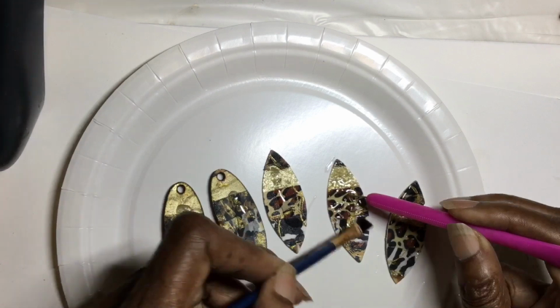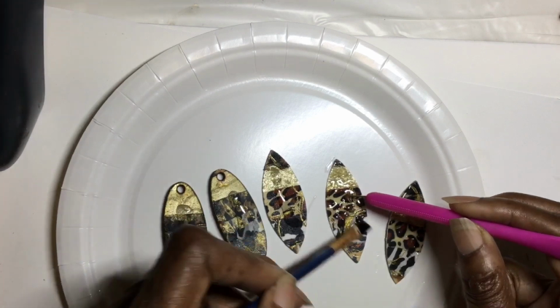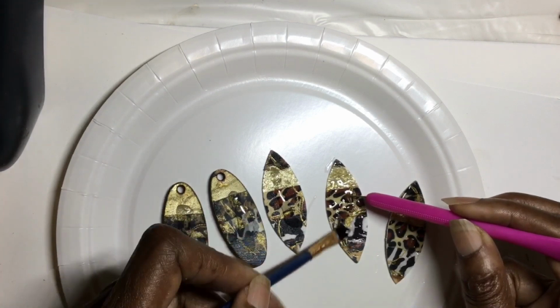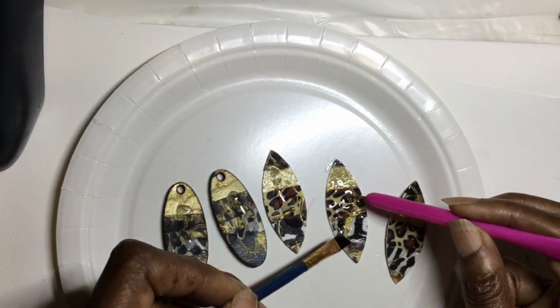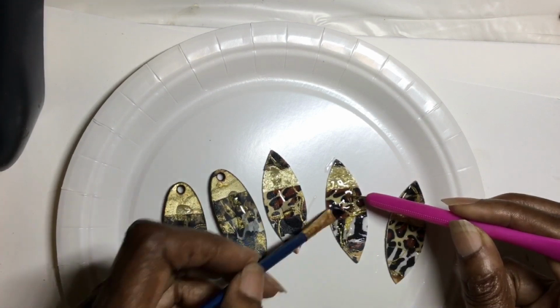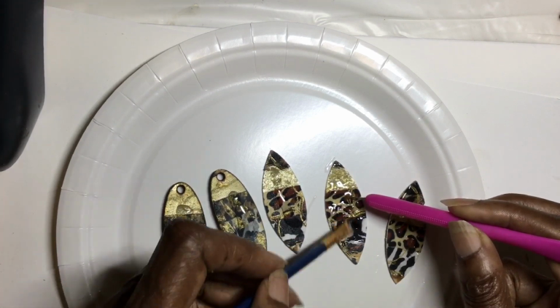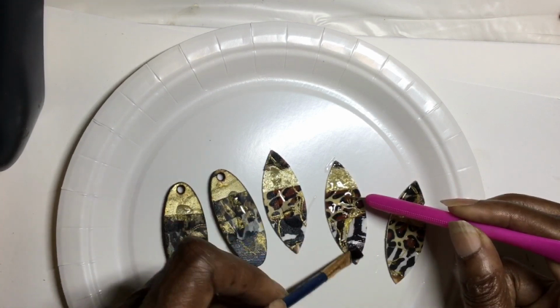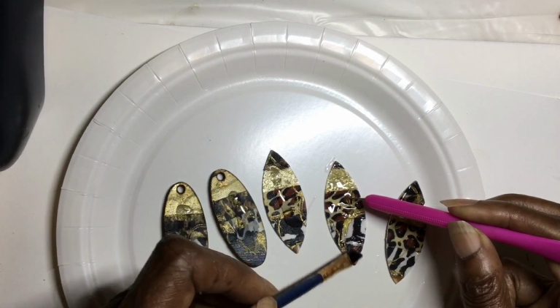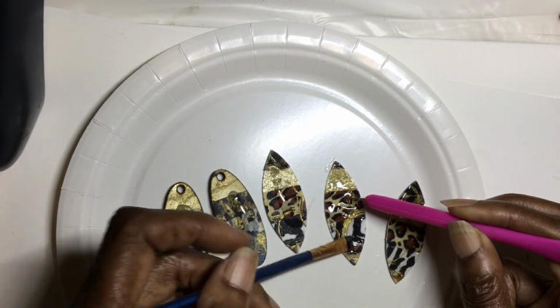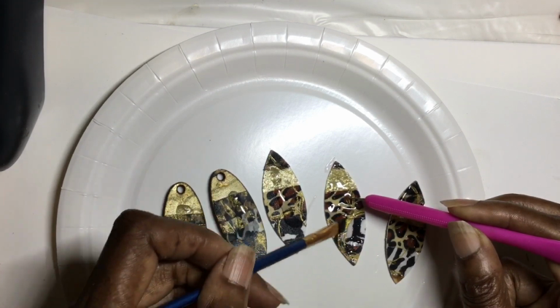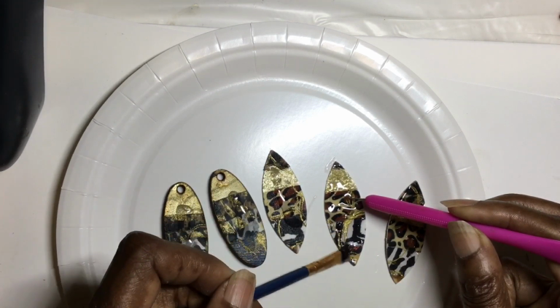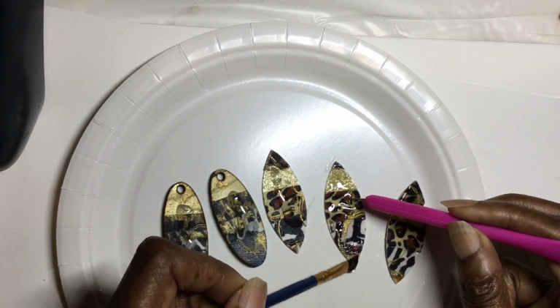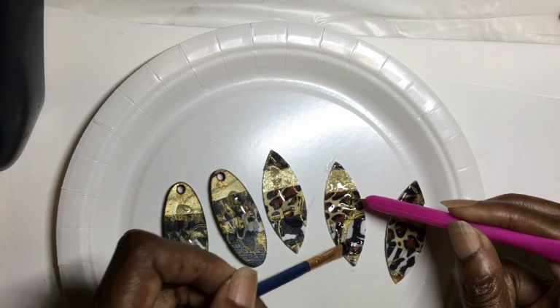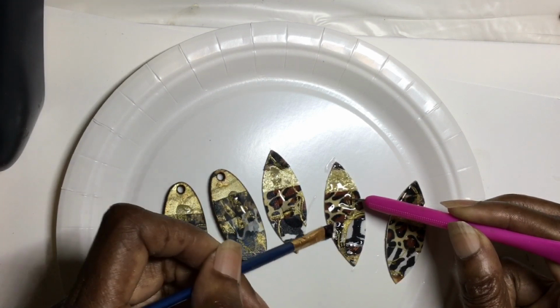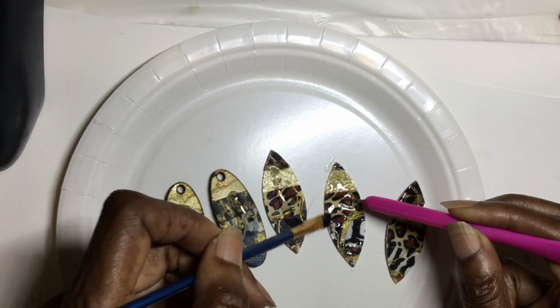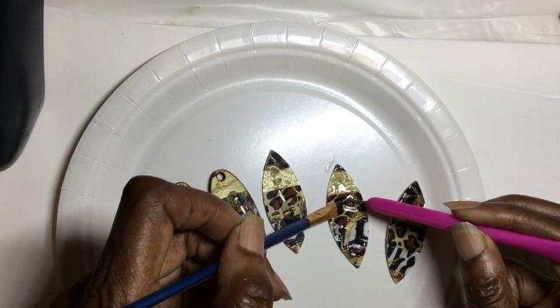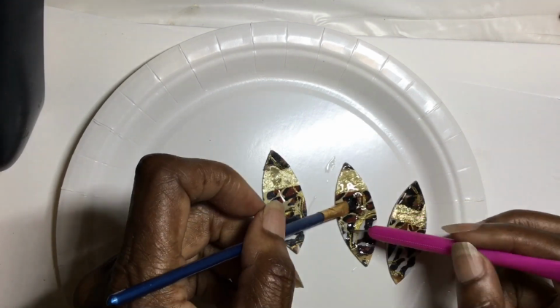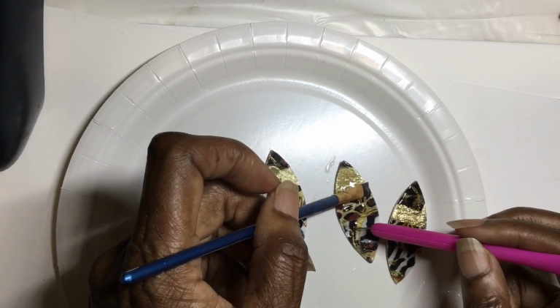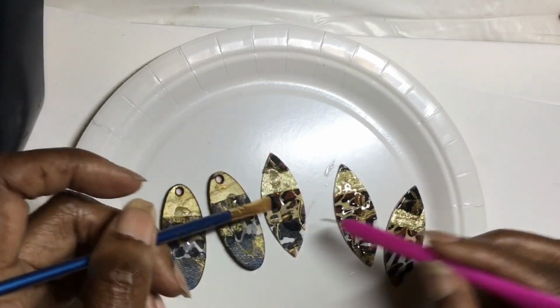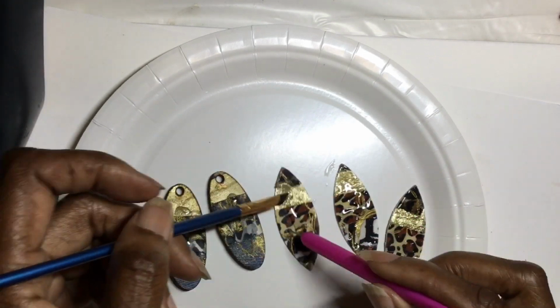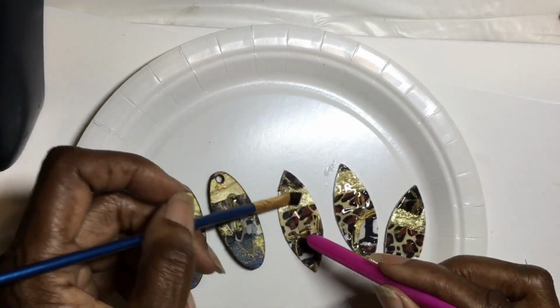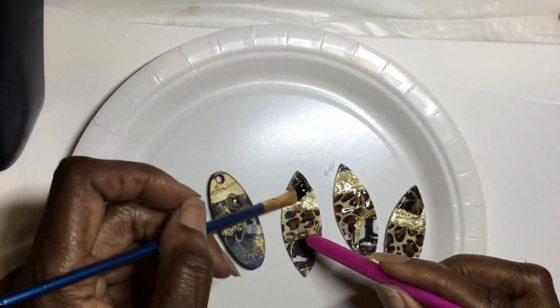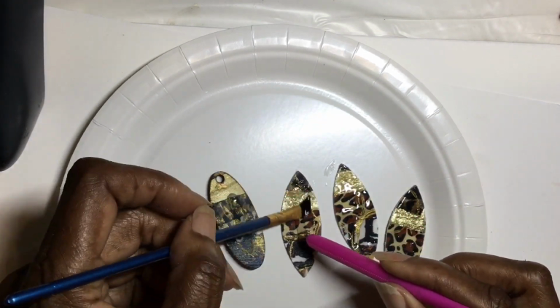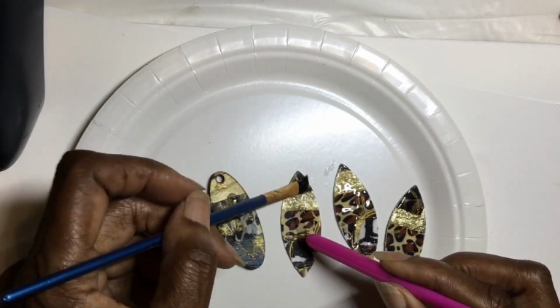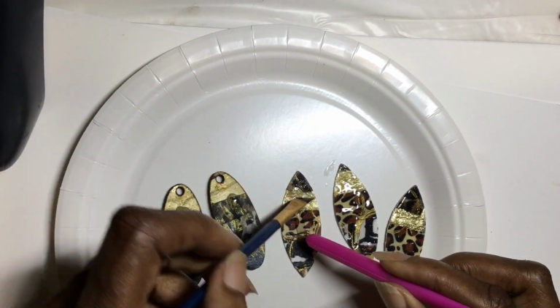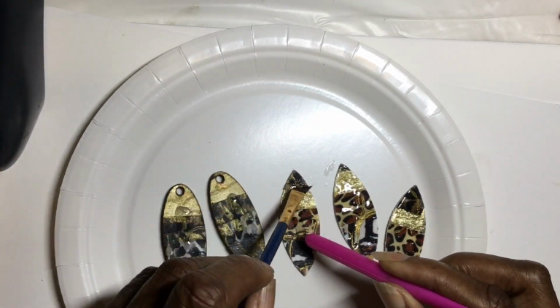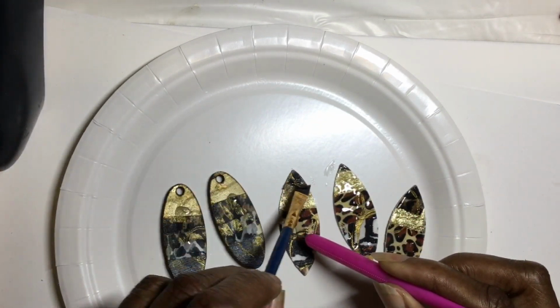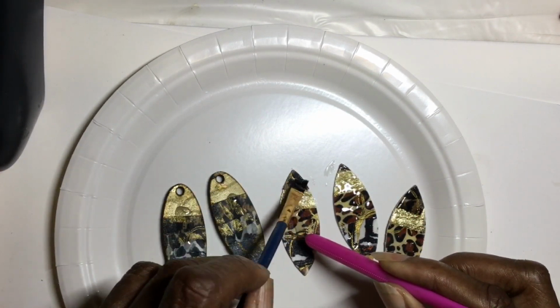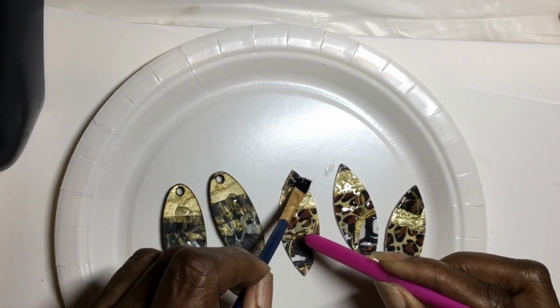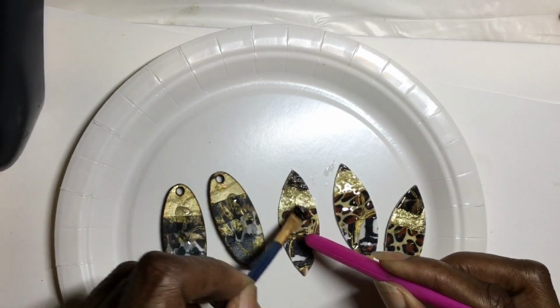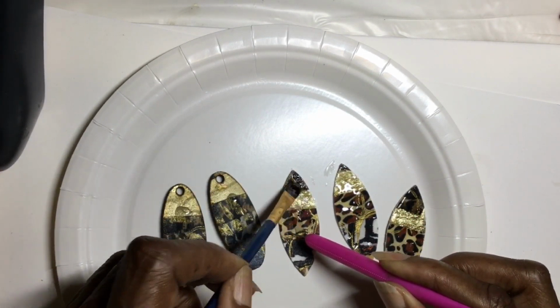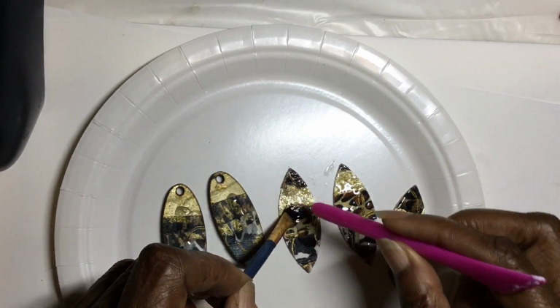The pair of earrings that you see to the left — those were cut on my Glowforge a few days ago. I just had never gotten around to finishing them.